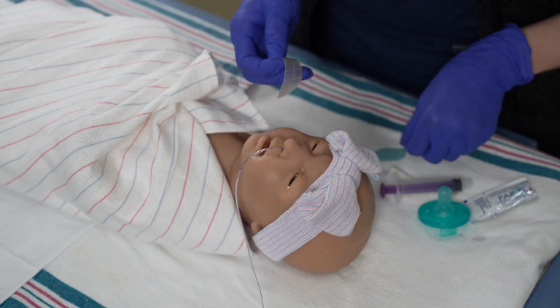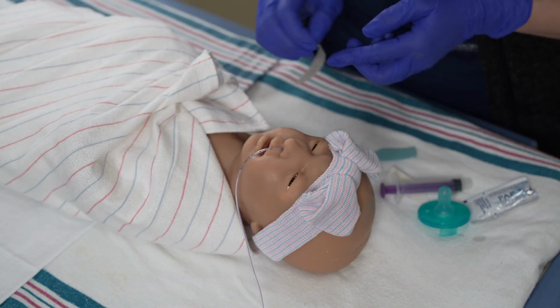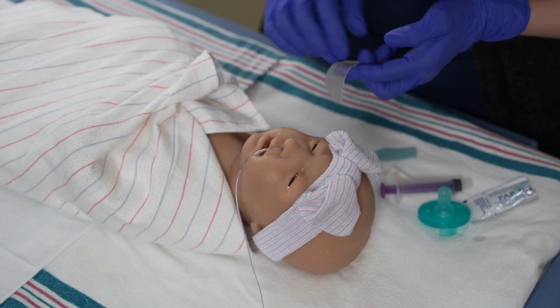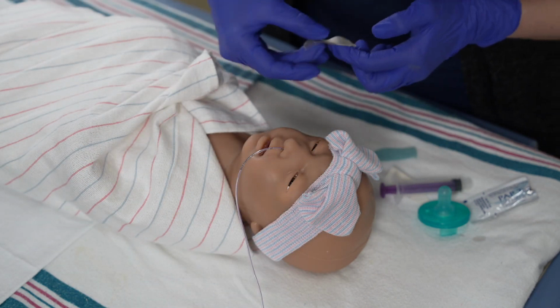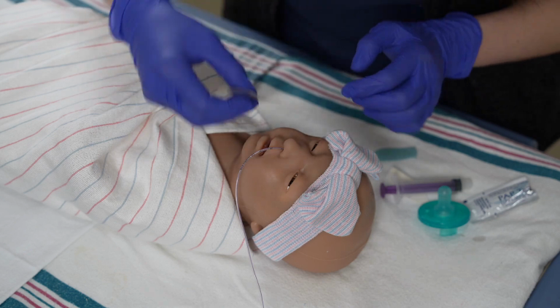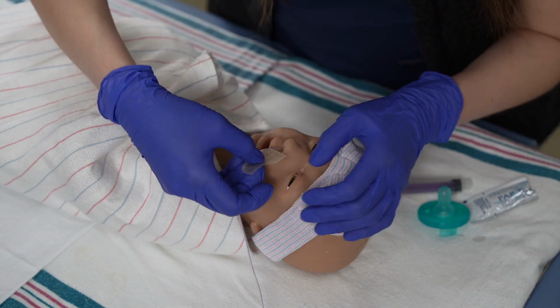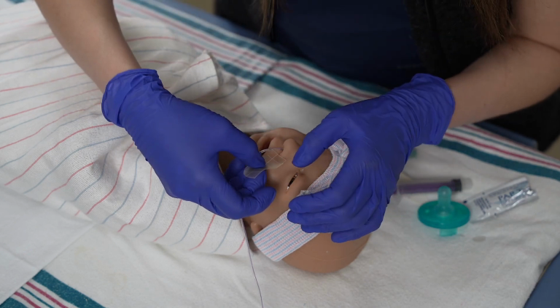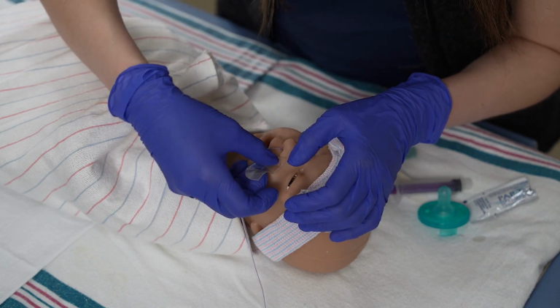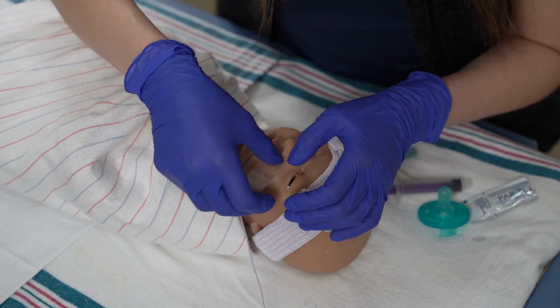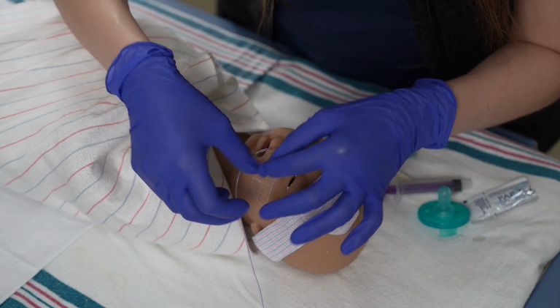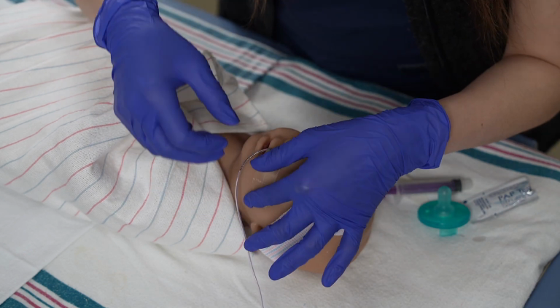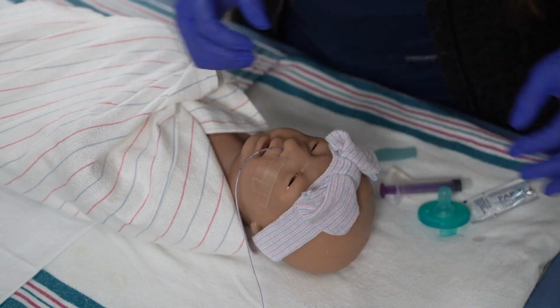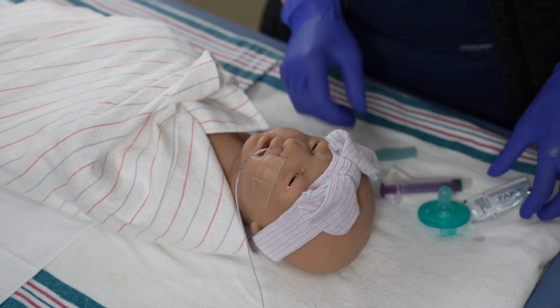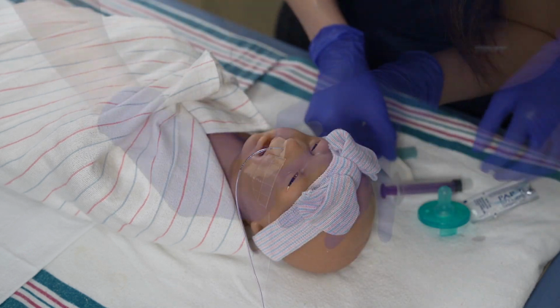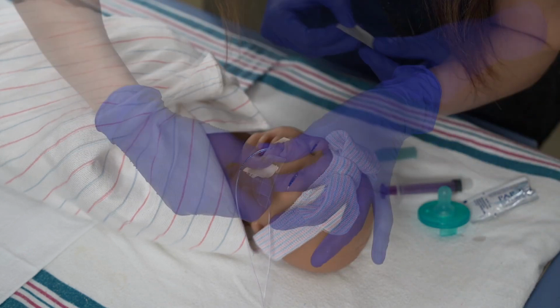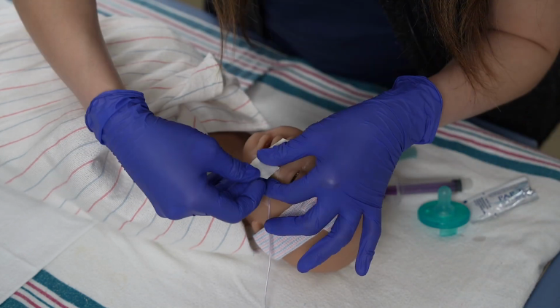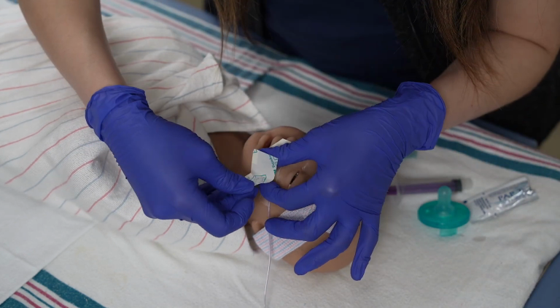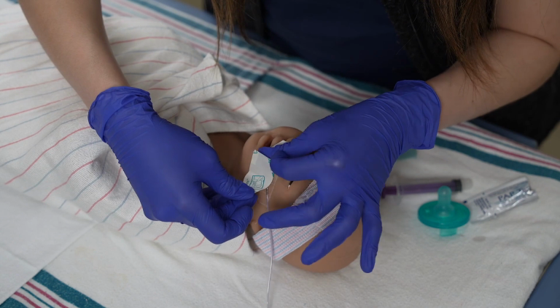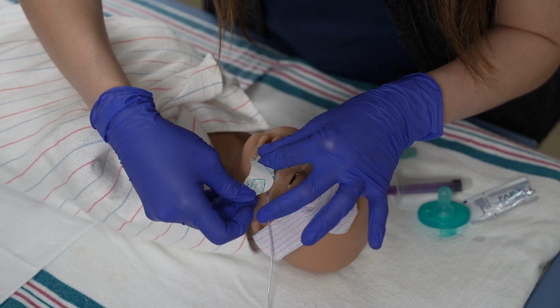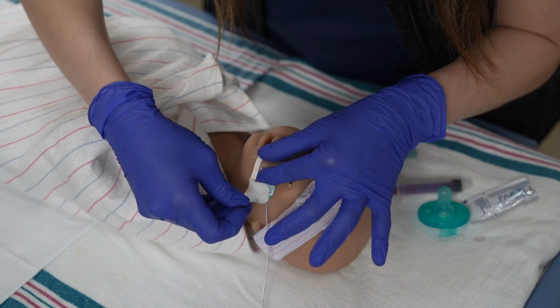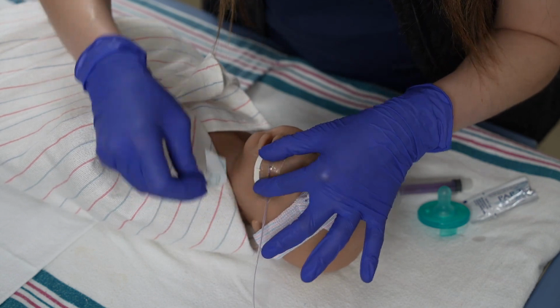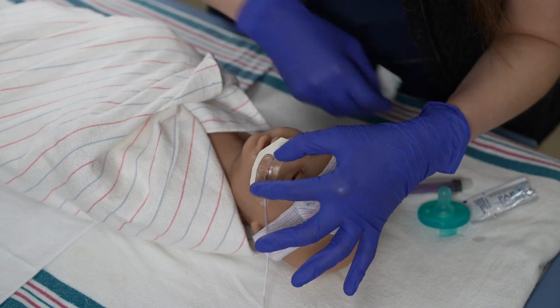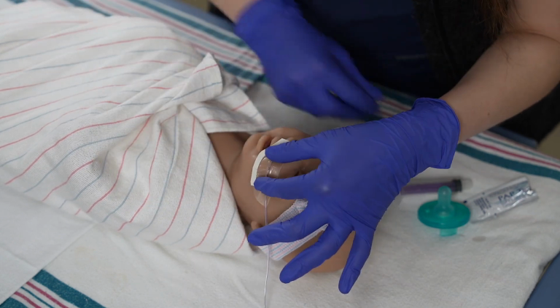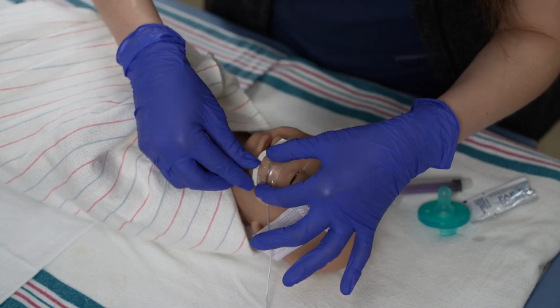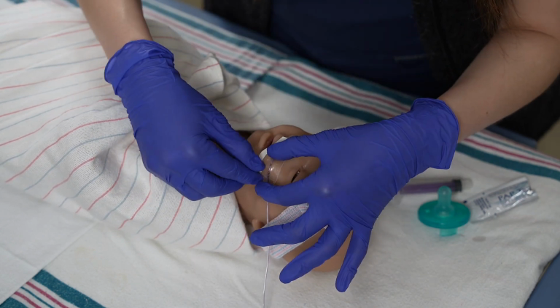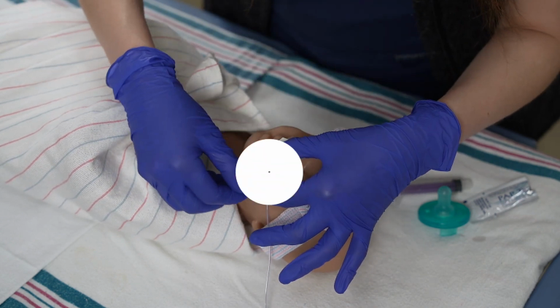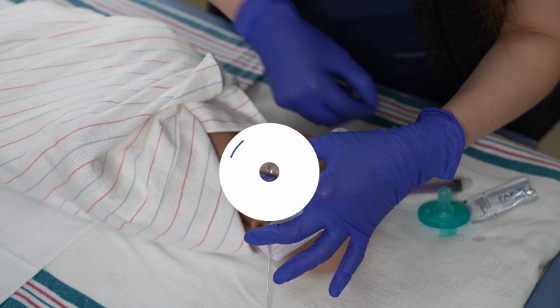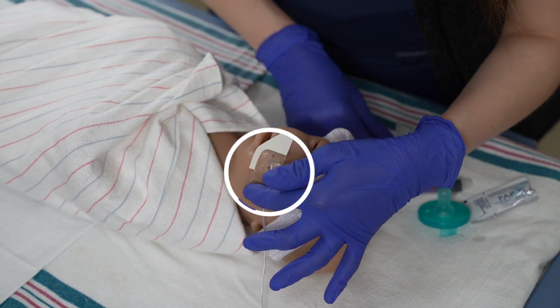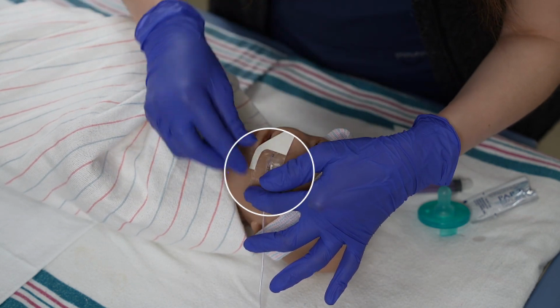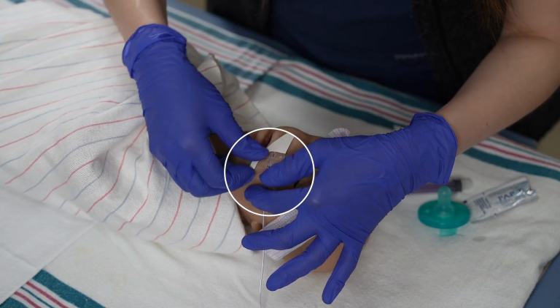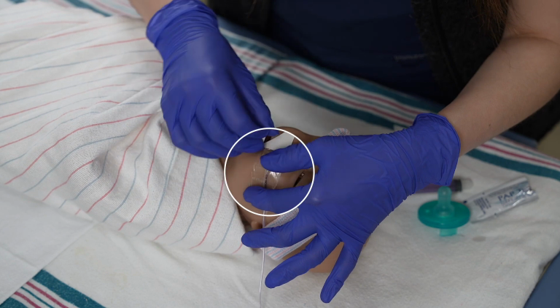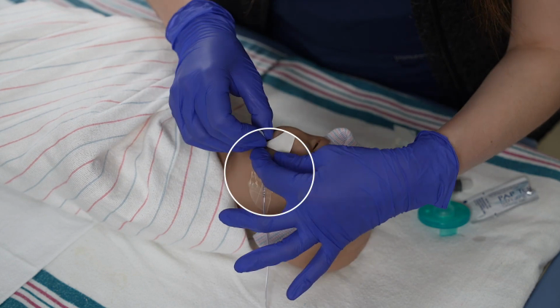To secure the NG tube, apply a hydrocolloid base layer to the infant's cheek, and then a transparent dressing on top. Ensure the centimeter marking is visible.